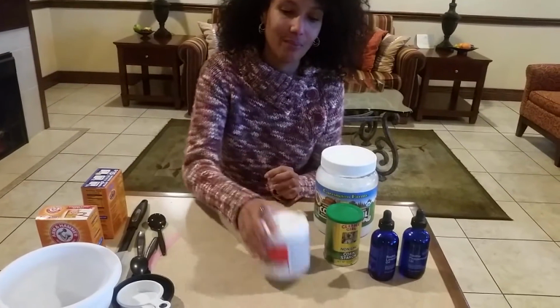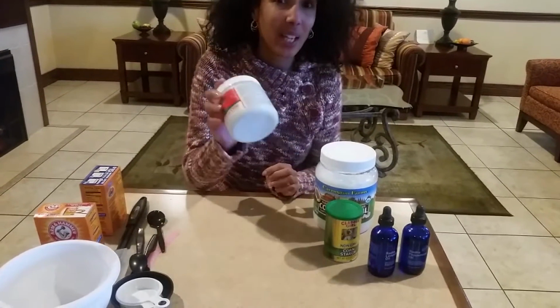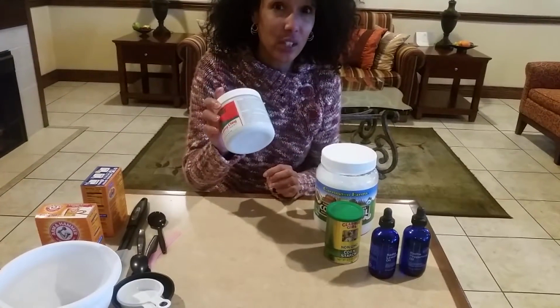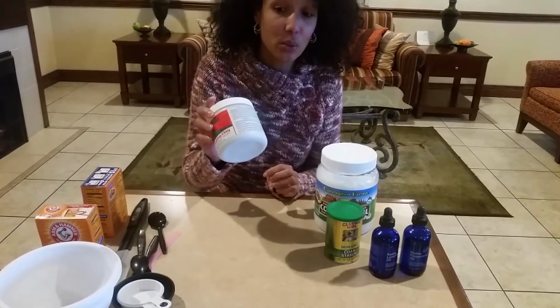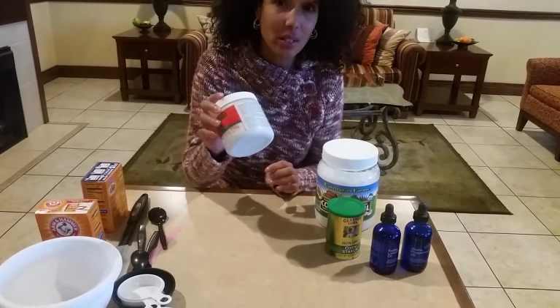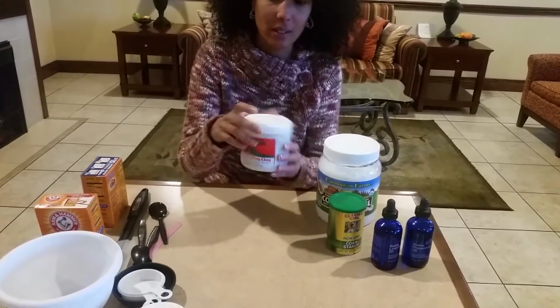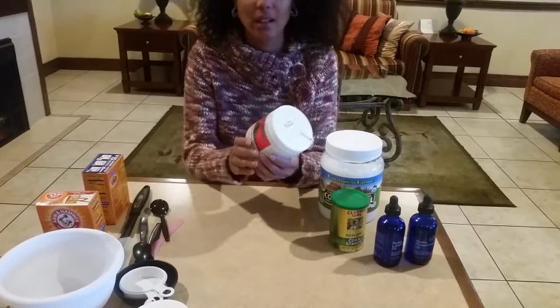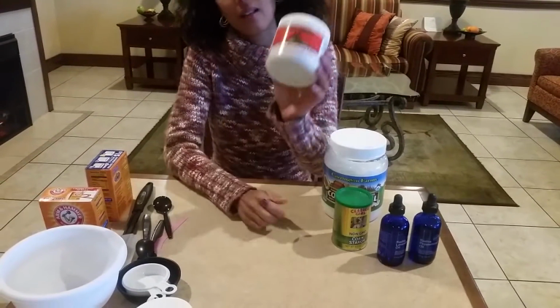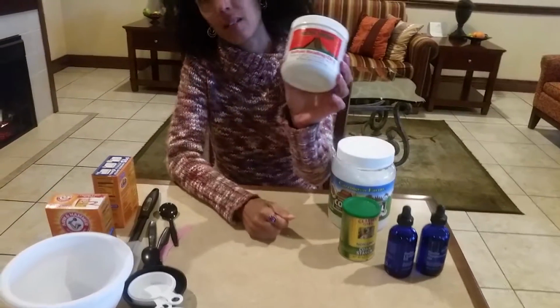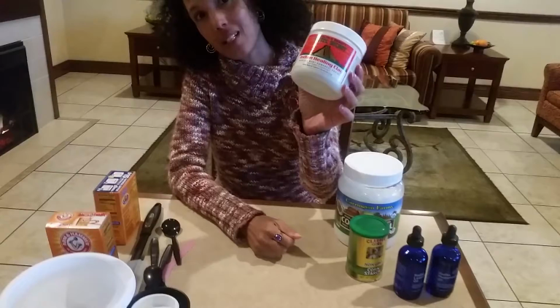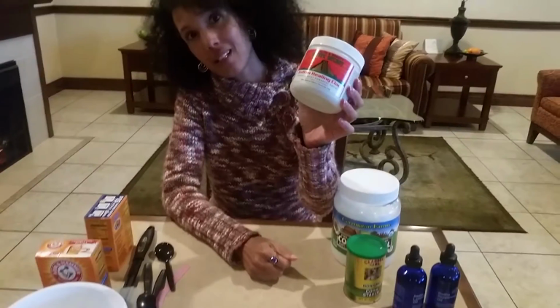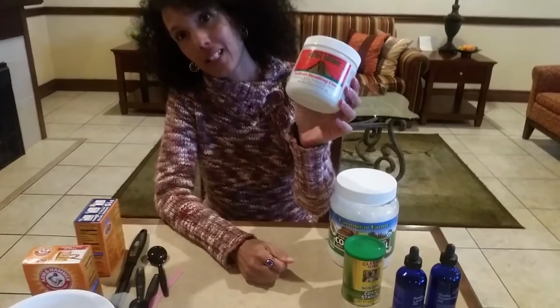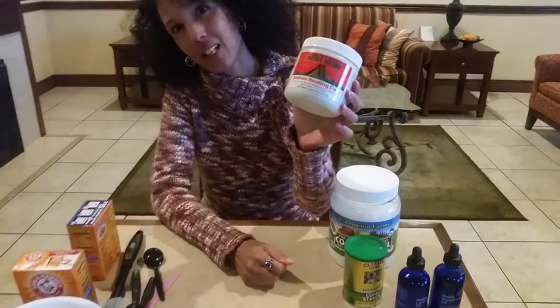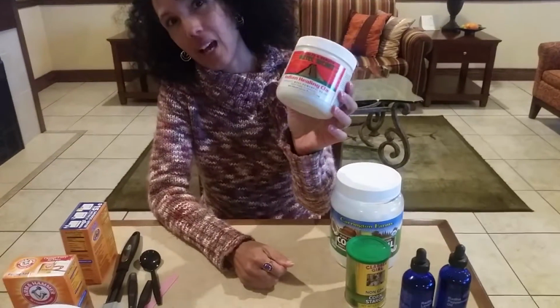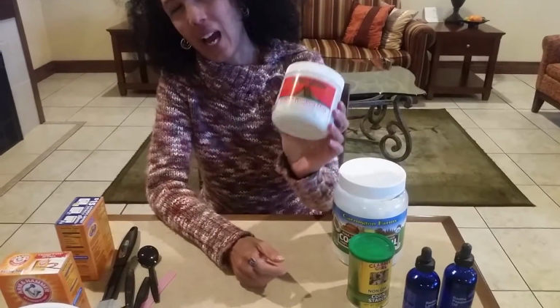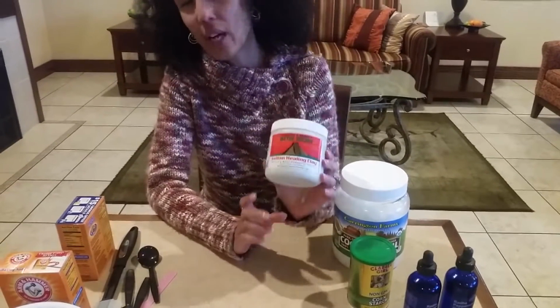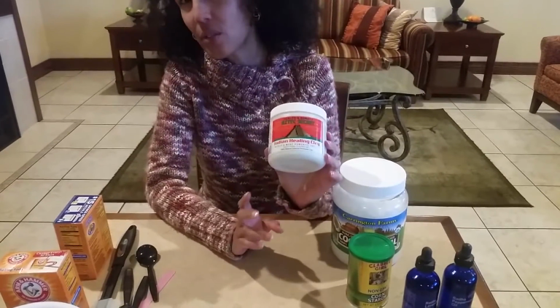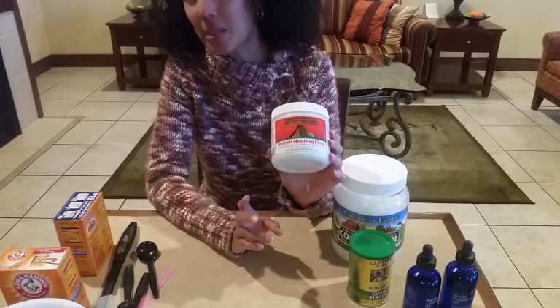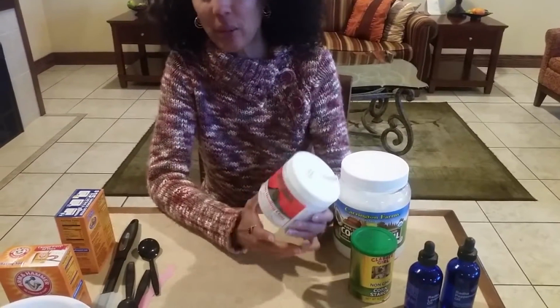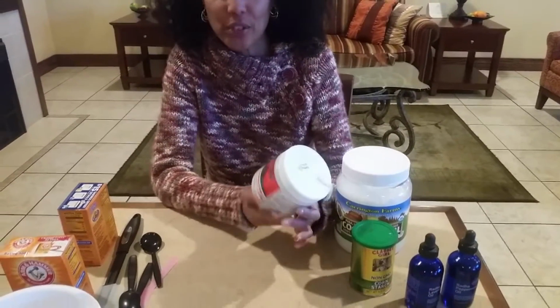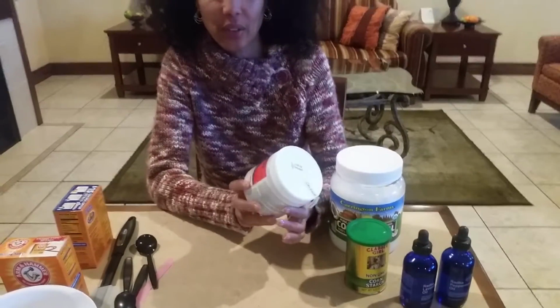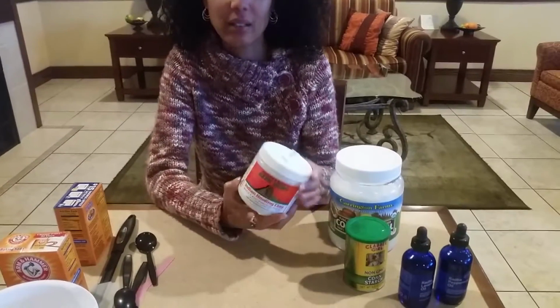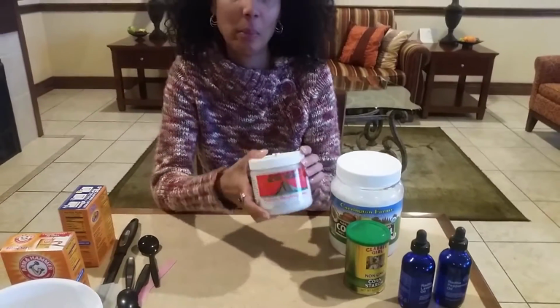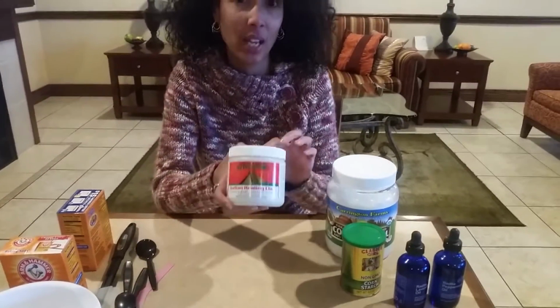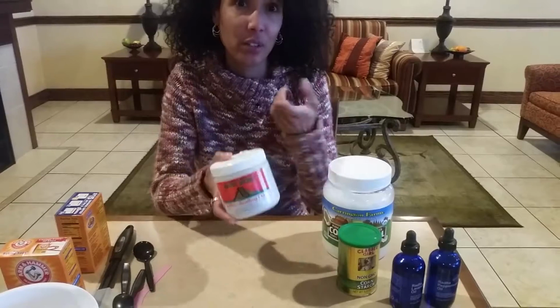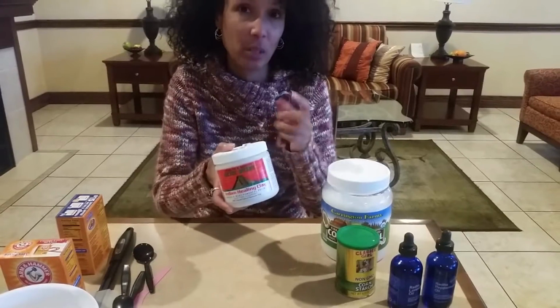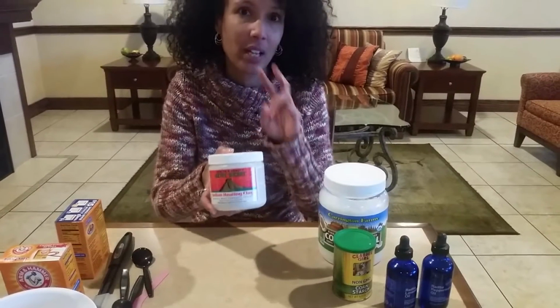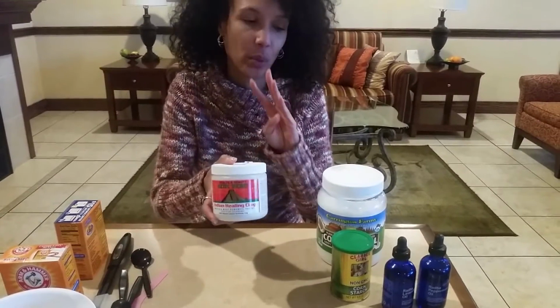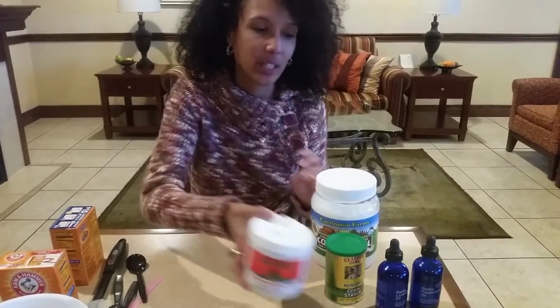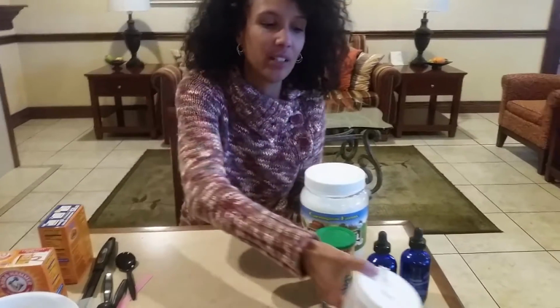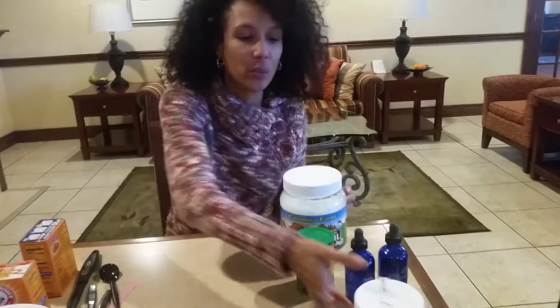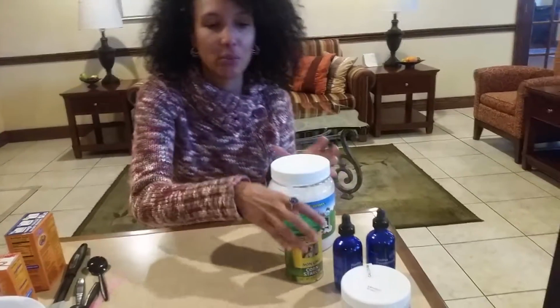You can also use some Indian healing clay. I've tried it a few times — I don't particularly like it, but you can. There are recipes that have four ingredients, but I'll just stick with three.